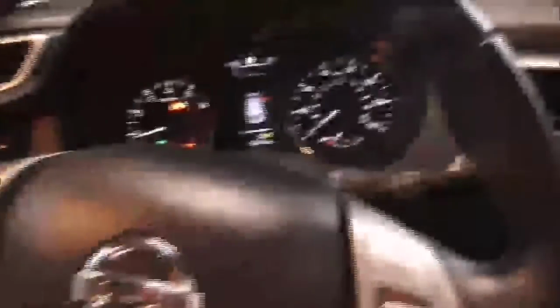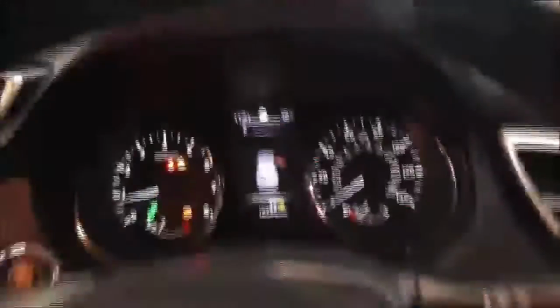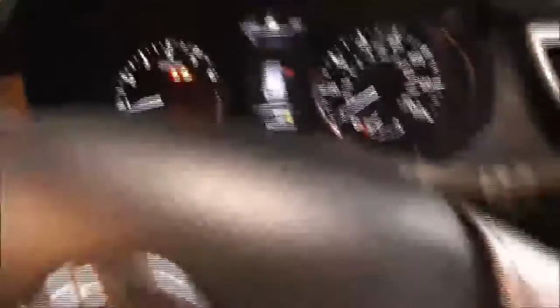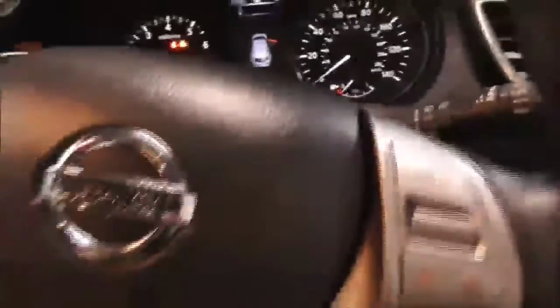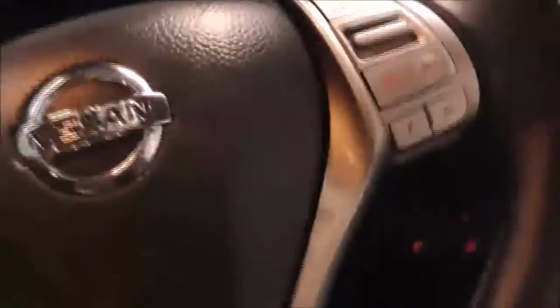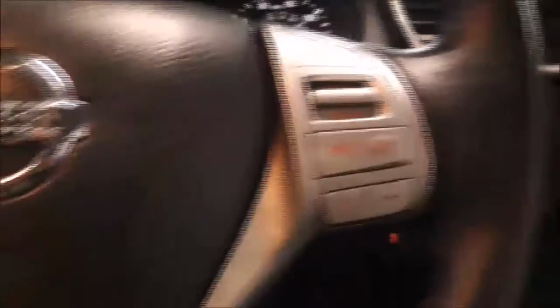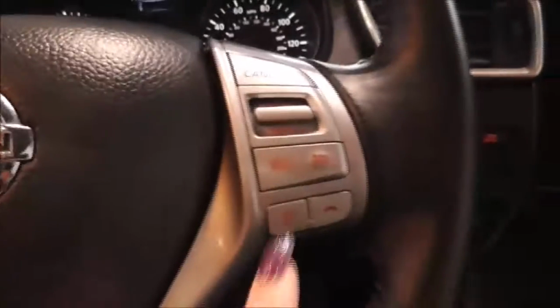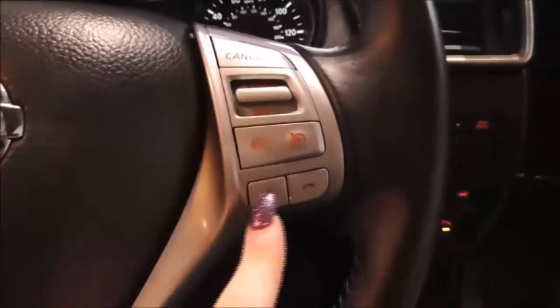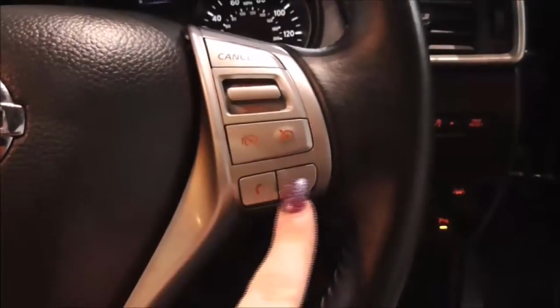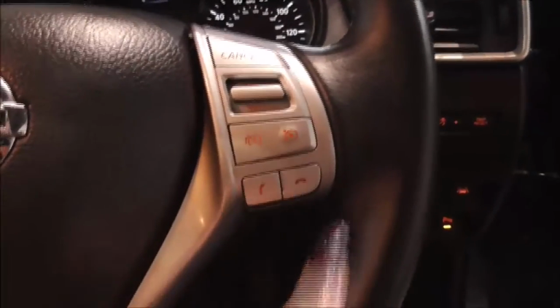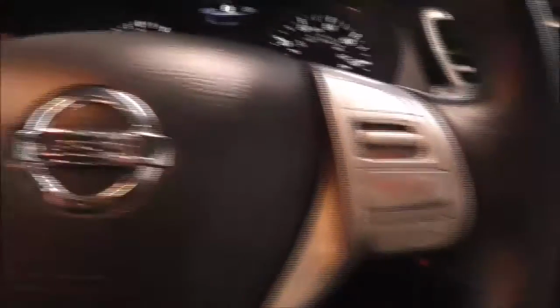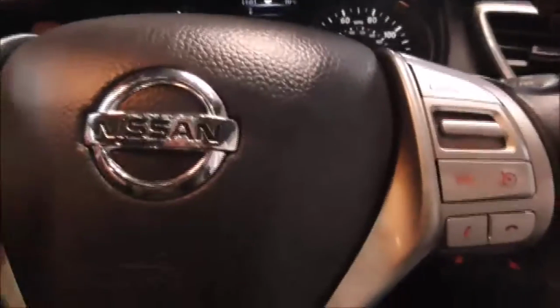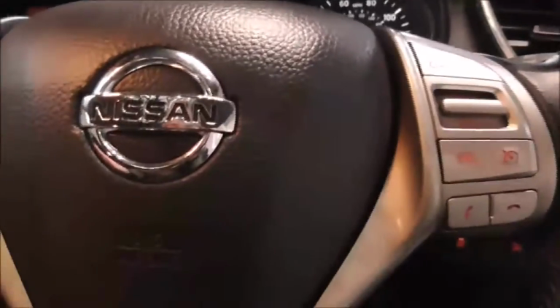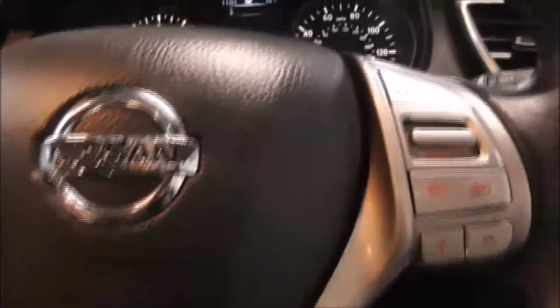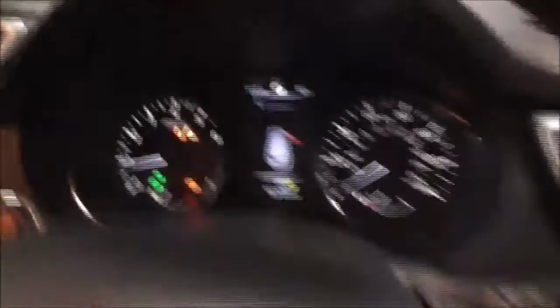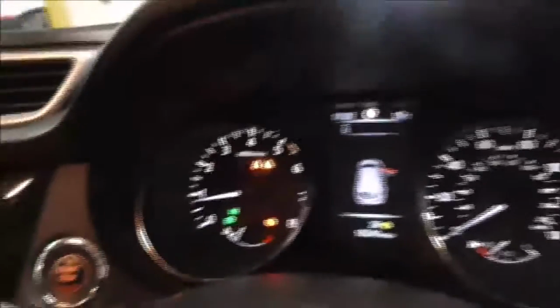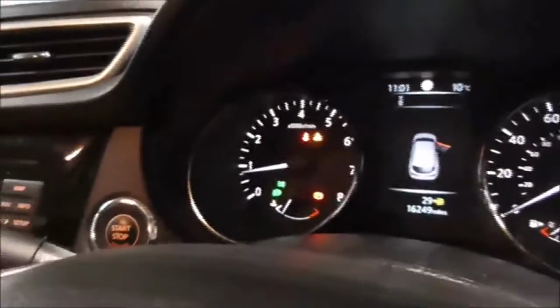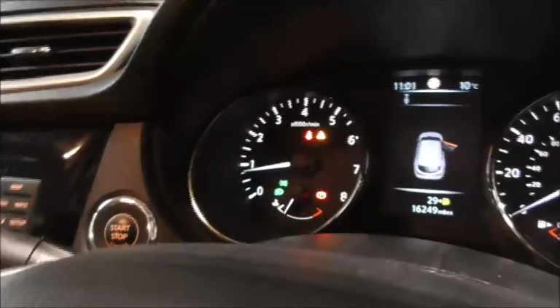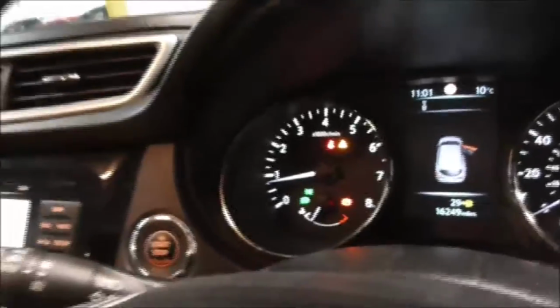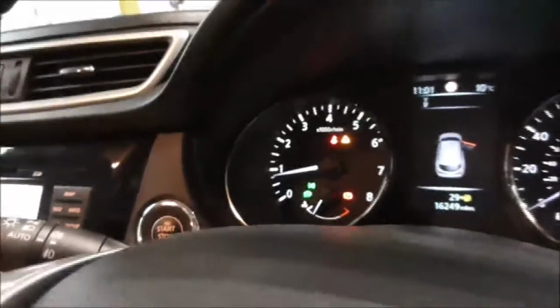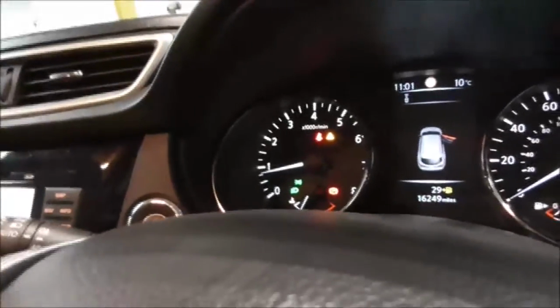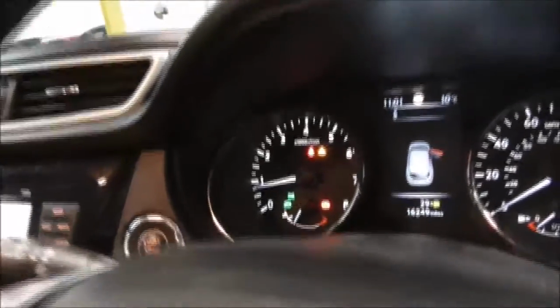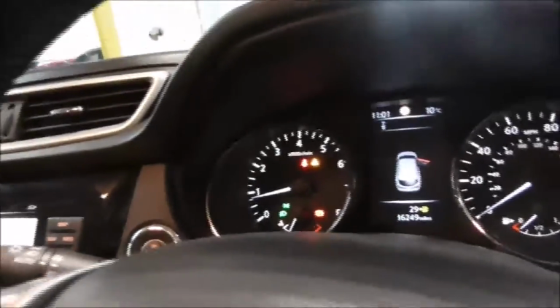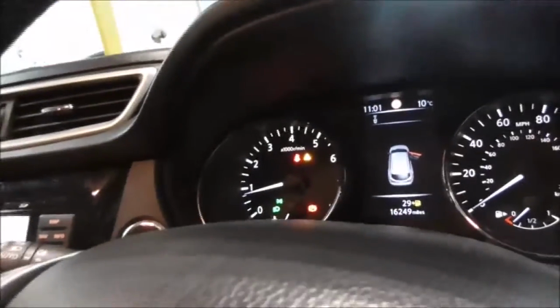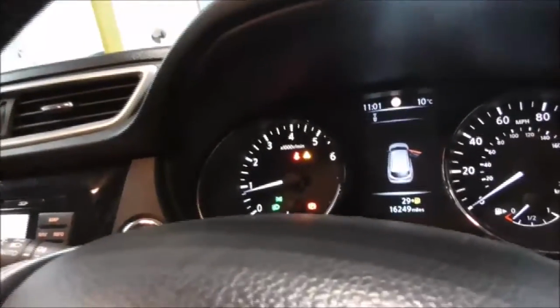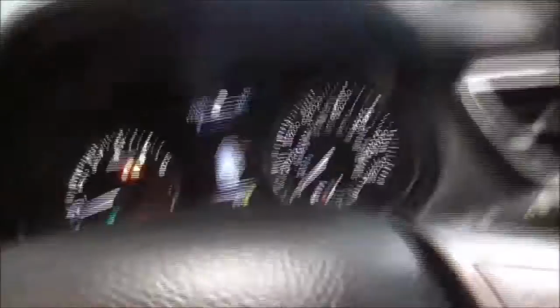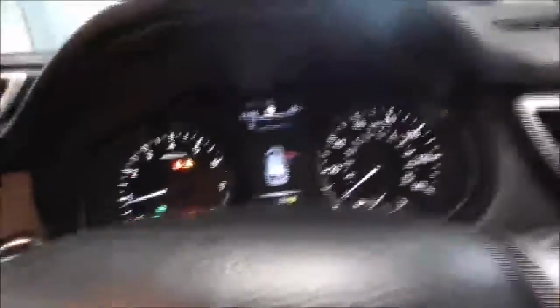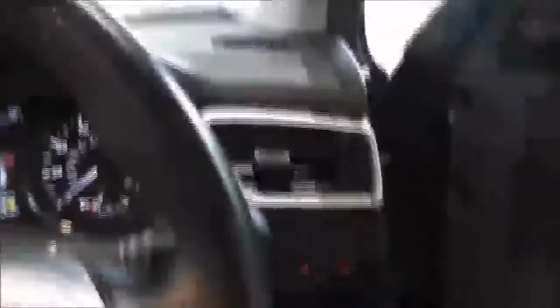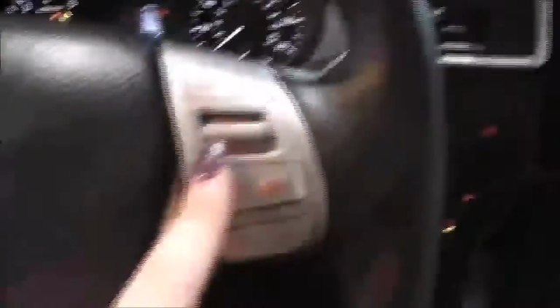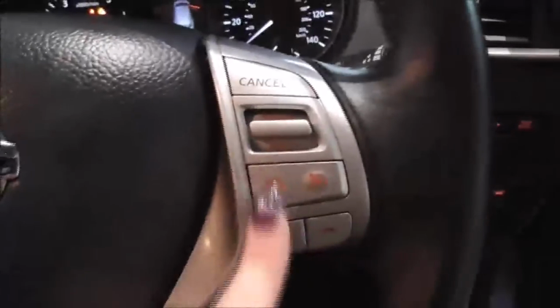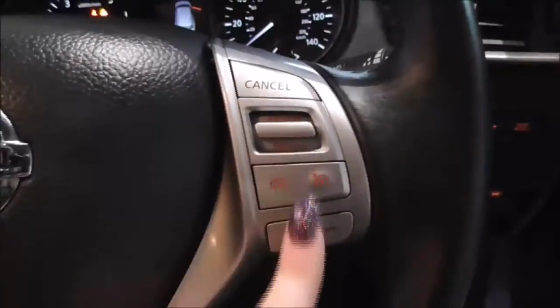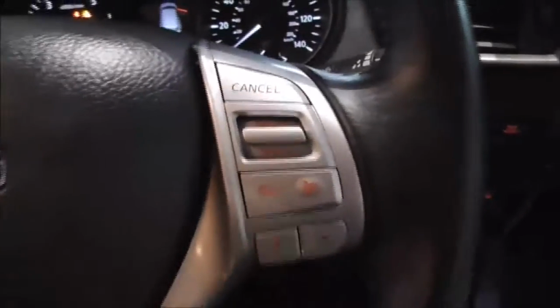On the main steering wheel you have your corresponding Bluetooth connectivity controls and your various audio controls. You also have automatic rain sensing wipers, so when it starts raining they will automatically turn on. And just here you have your cruise control options.